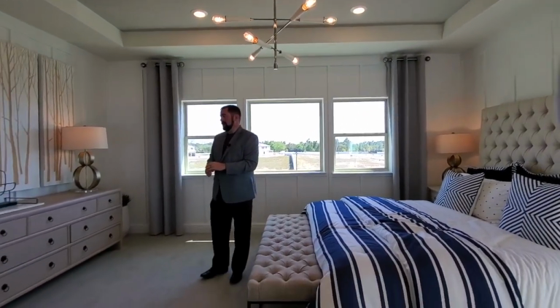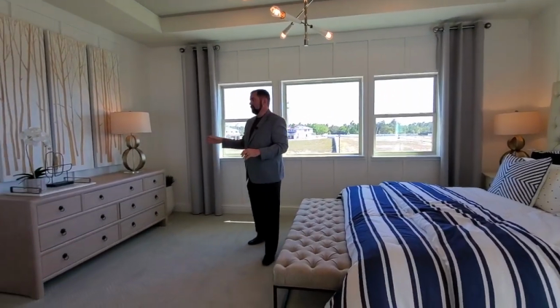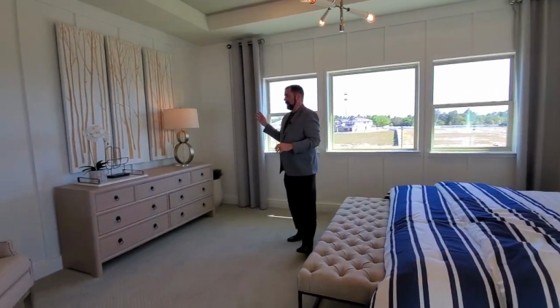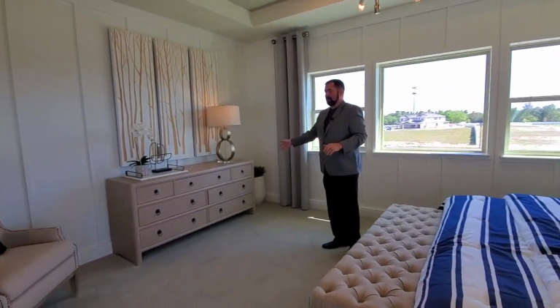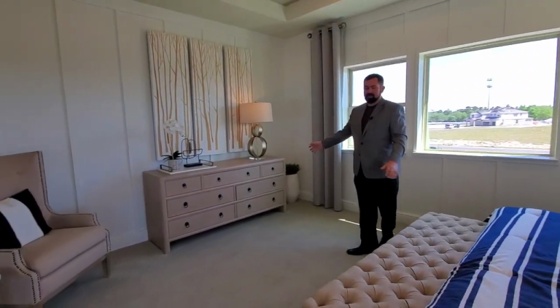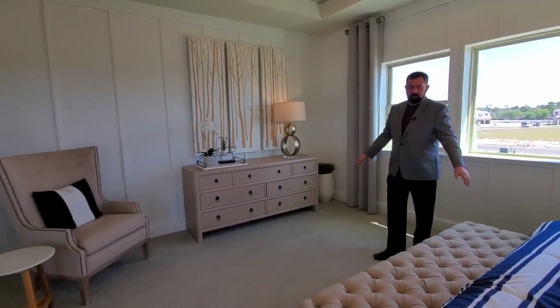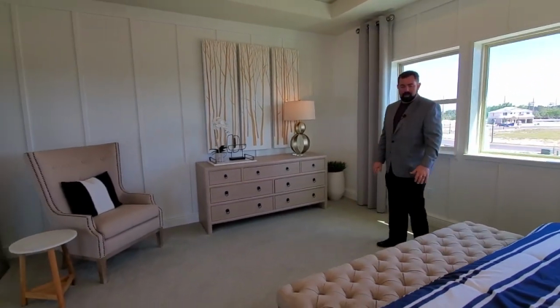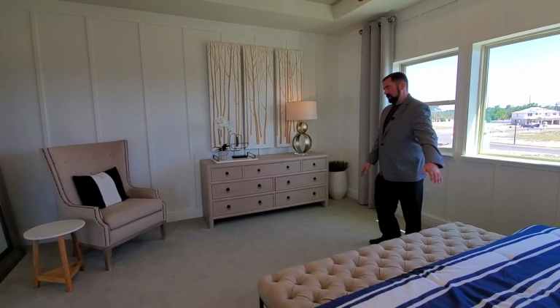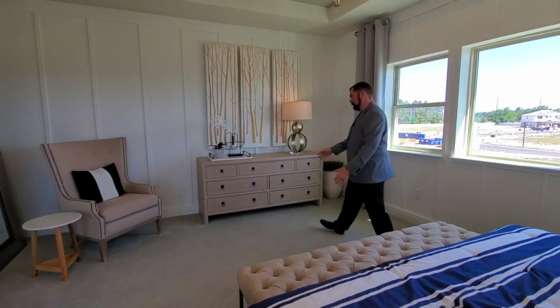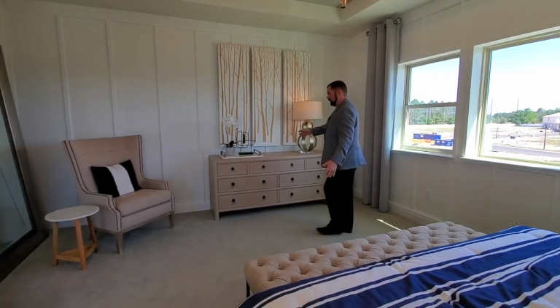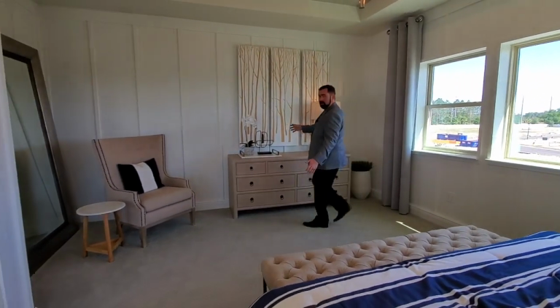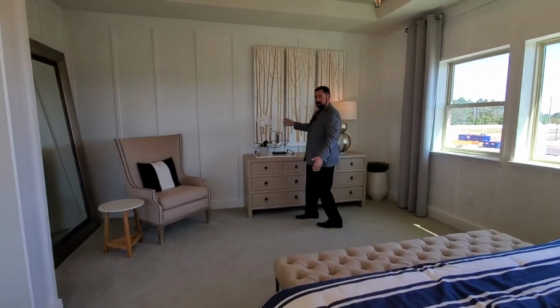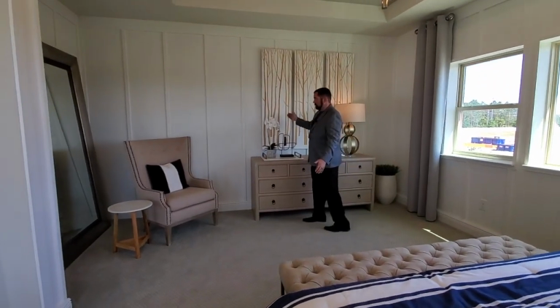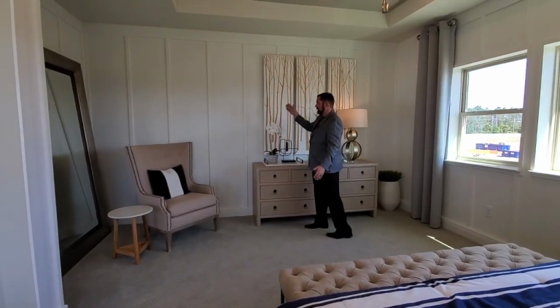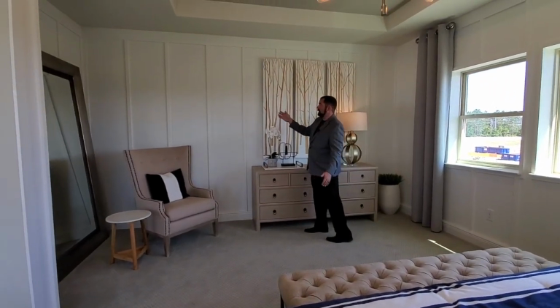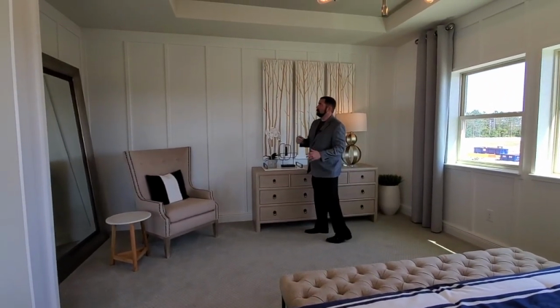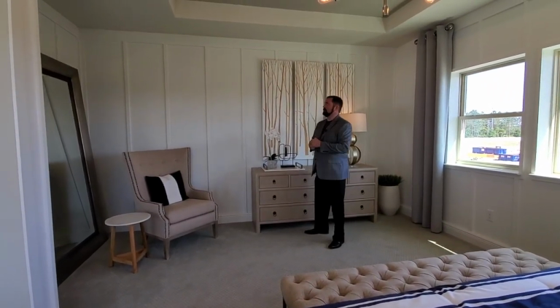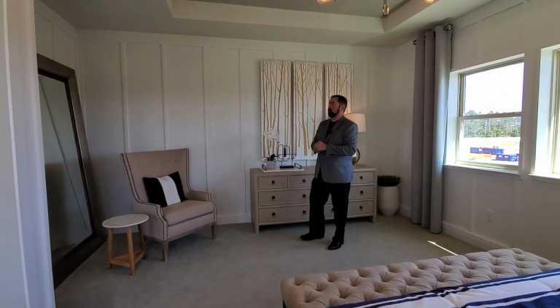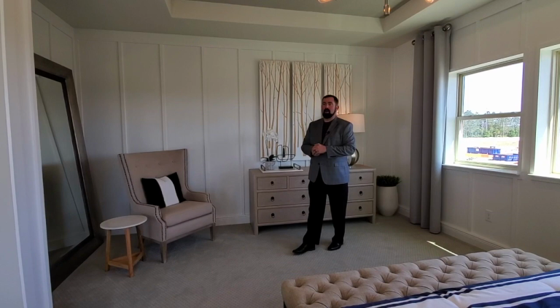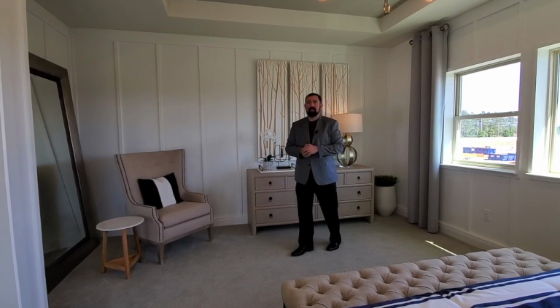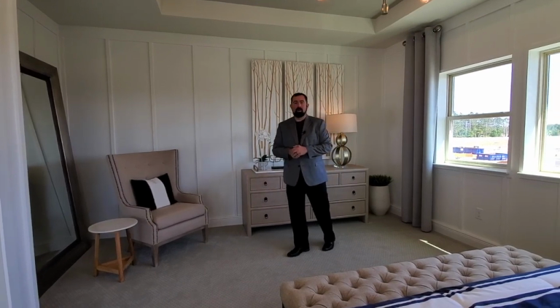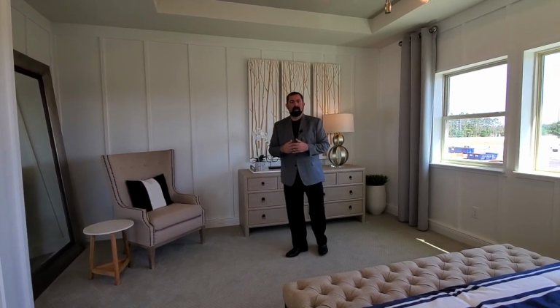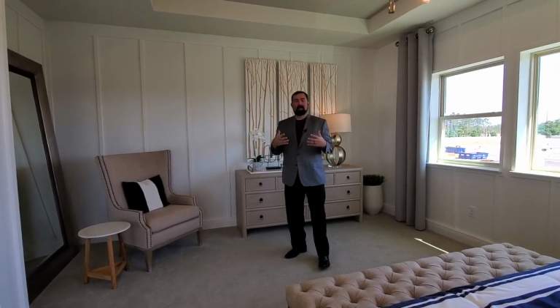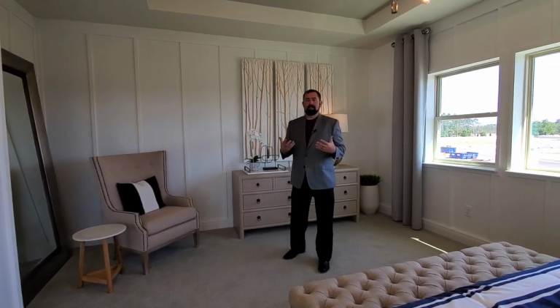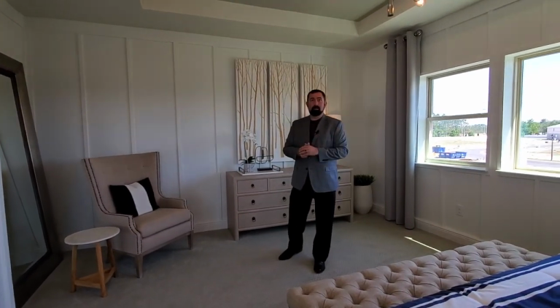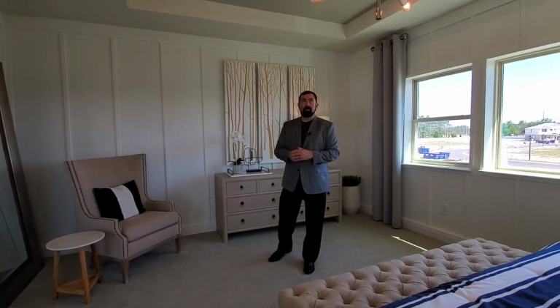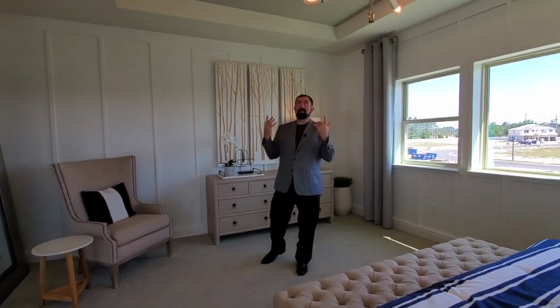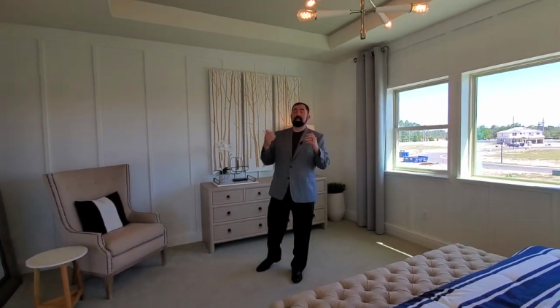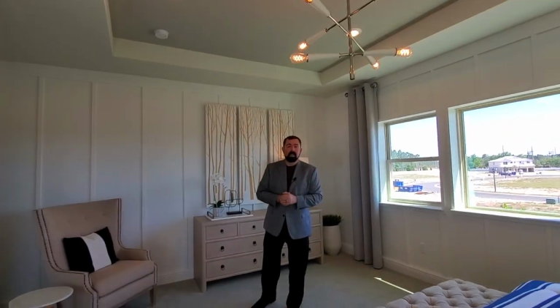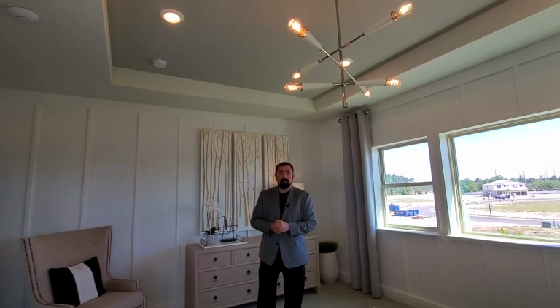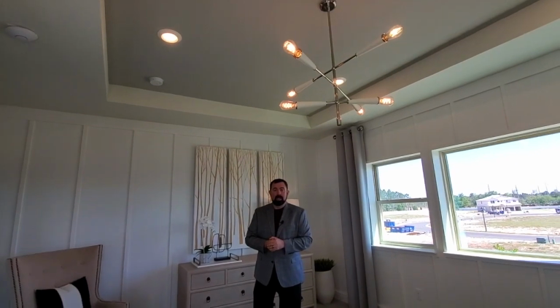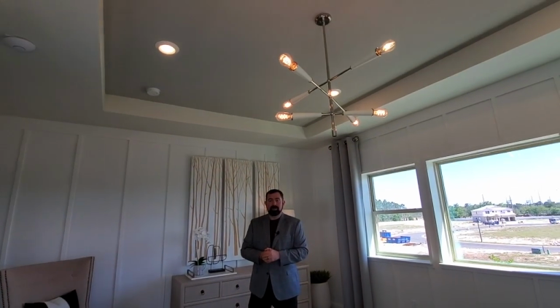Over here is the actual bedroom area. As you can see, plenty of space — we have a king-size bed, a really cool chandelier or light fixture with some Edison LED lights. And then of course we have plenty of space in front of the king-size bed as well. They do have some cool little designs of woodworking on the actual walls, which really brings this room to life. We also have the tray ceilings above.